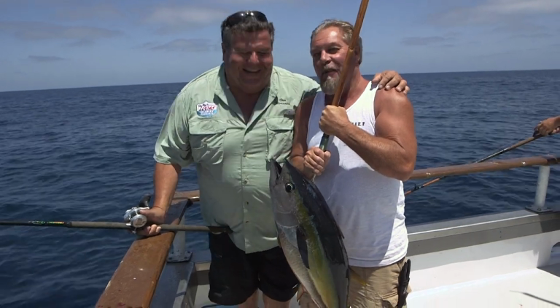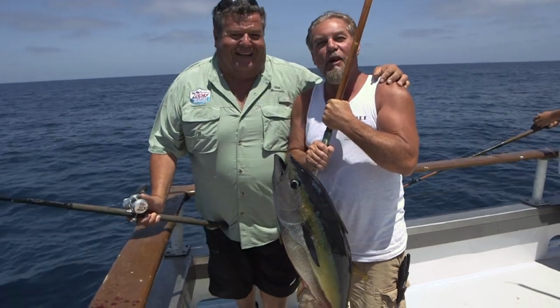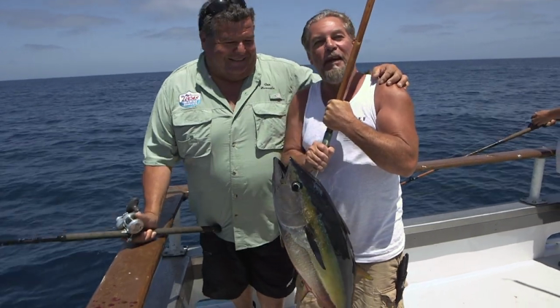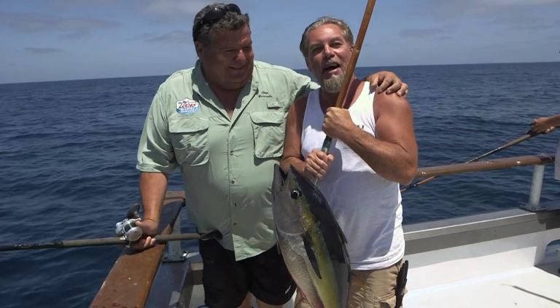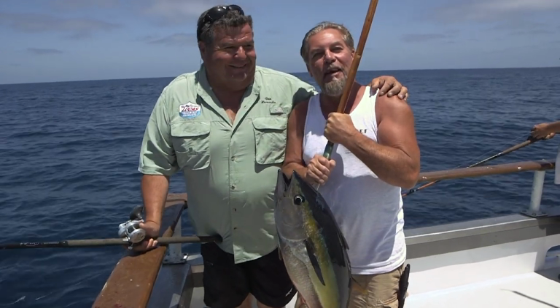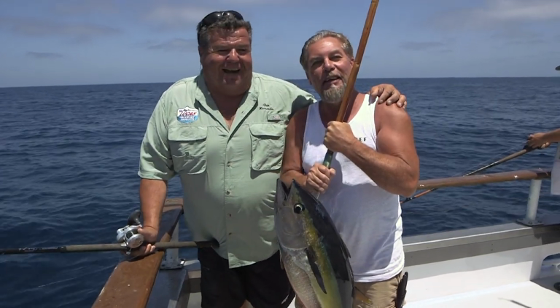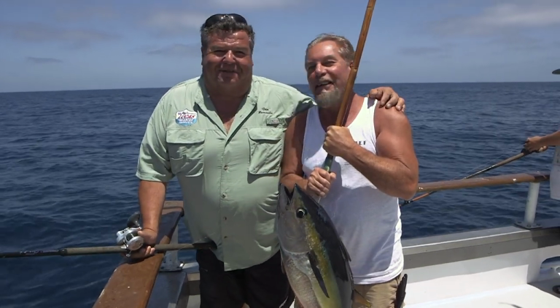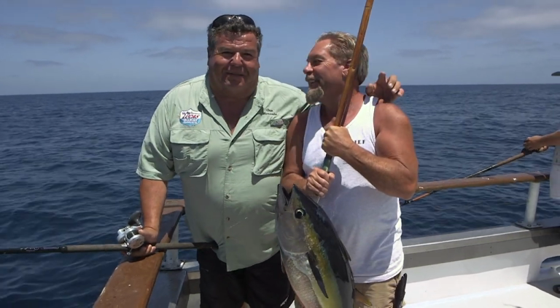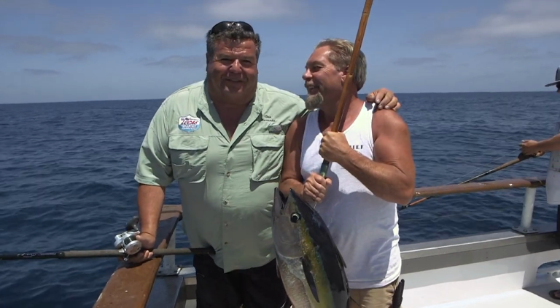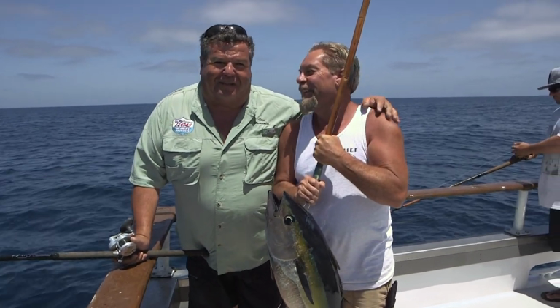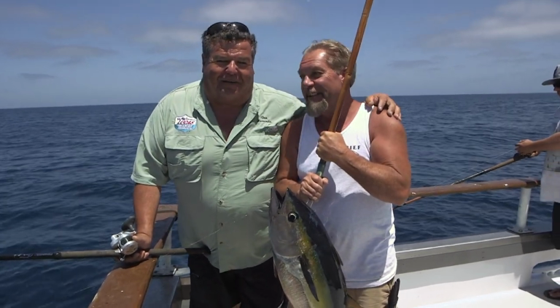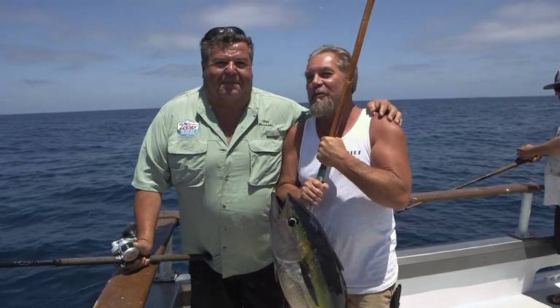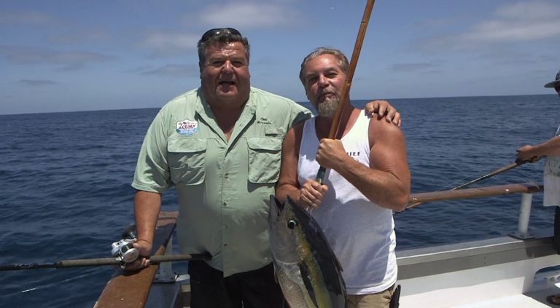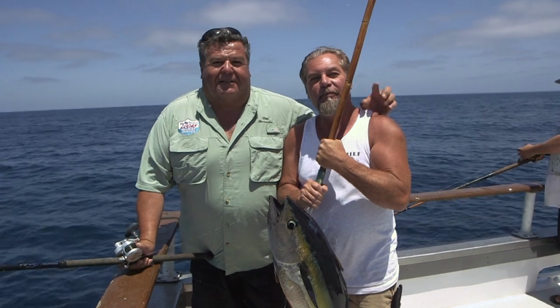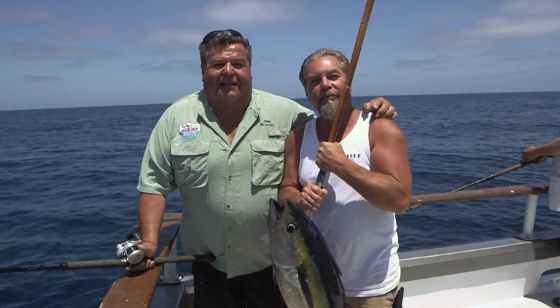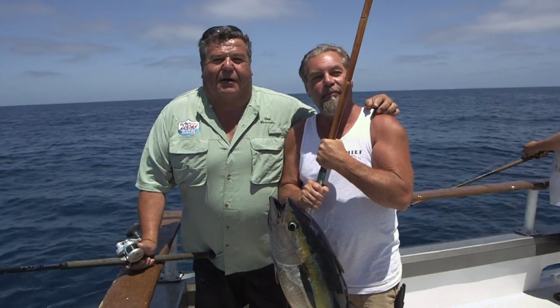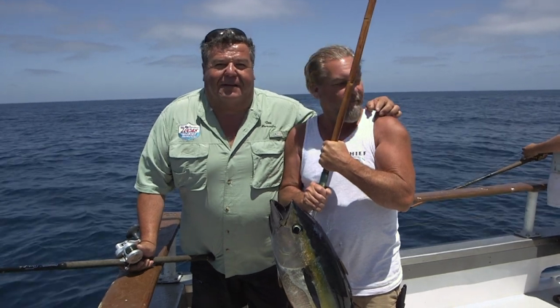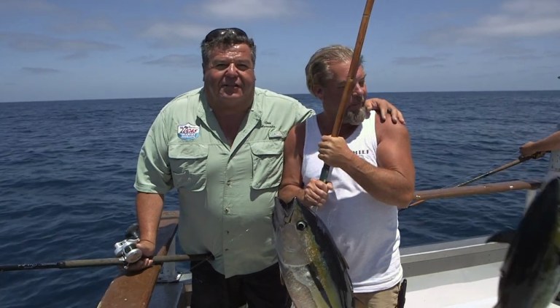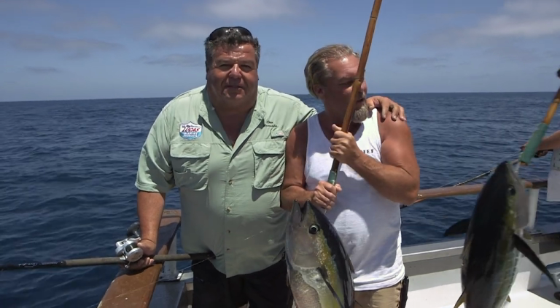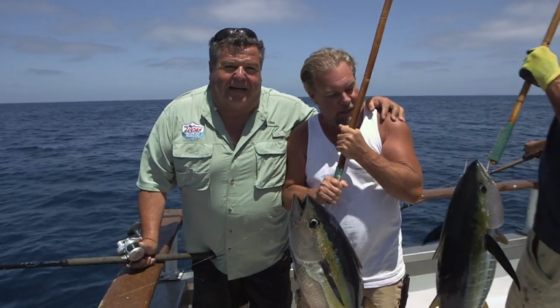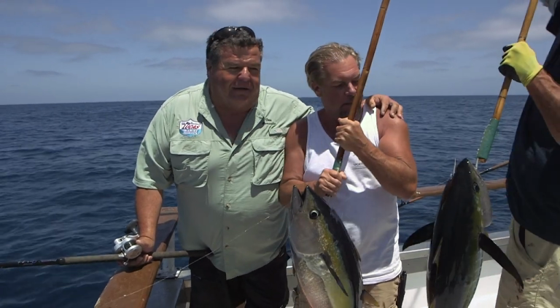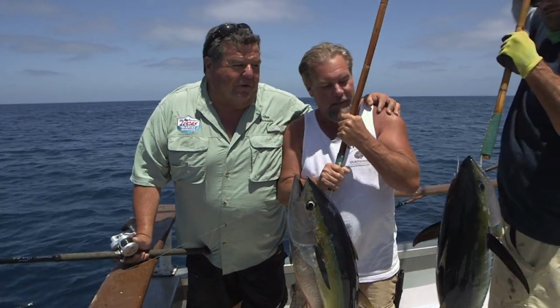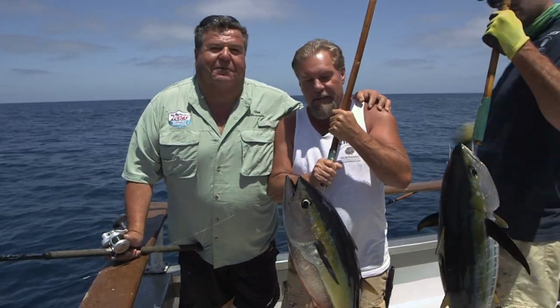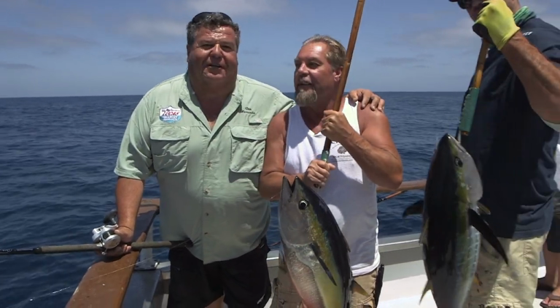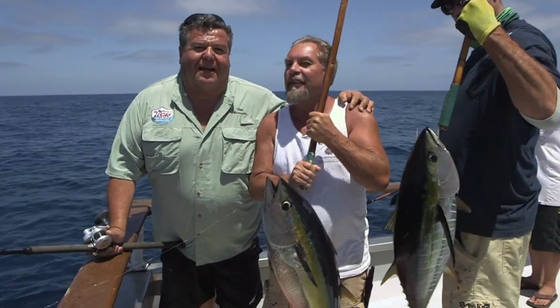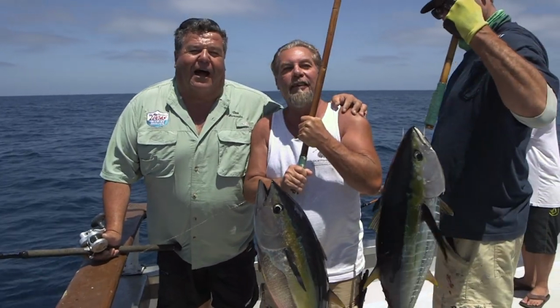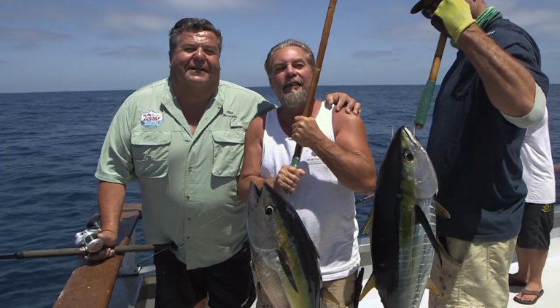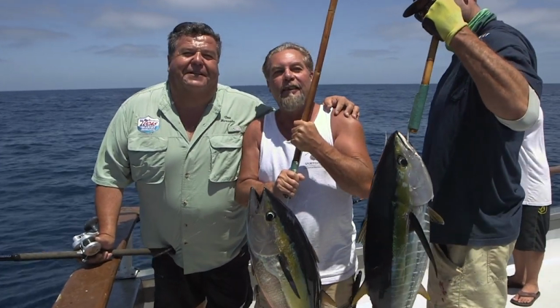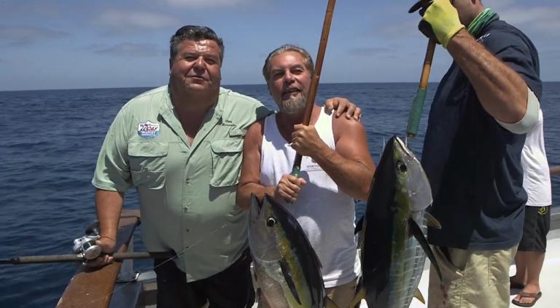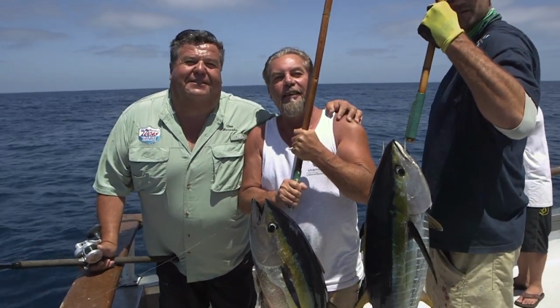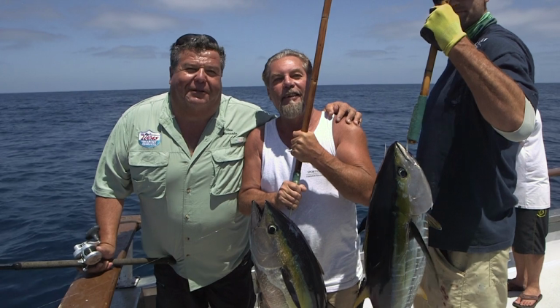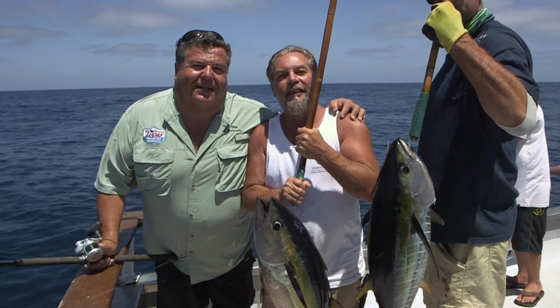We've still got plenty of time left. We're going to be fishing until dark. I'm going to take a little break from the action right now, and when we return I'll be giving you this week's tip of the week.